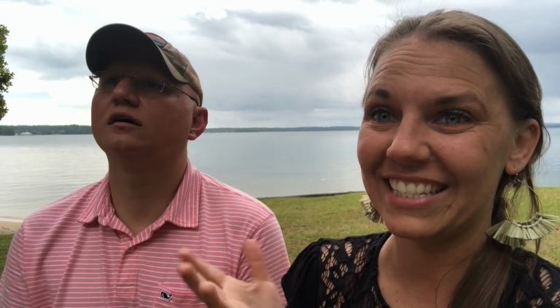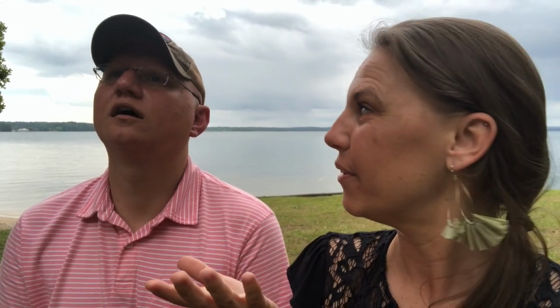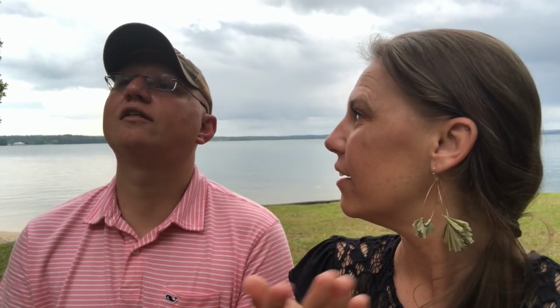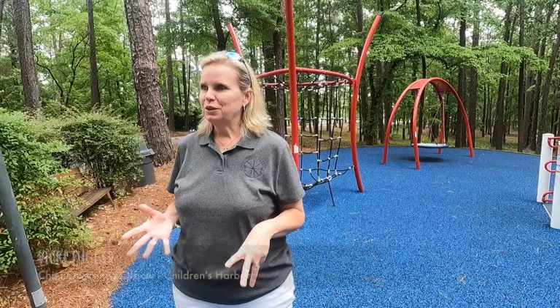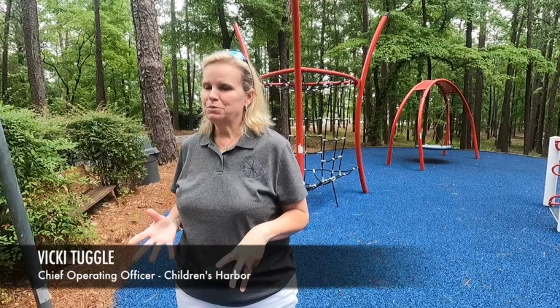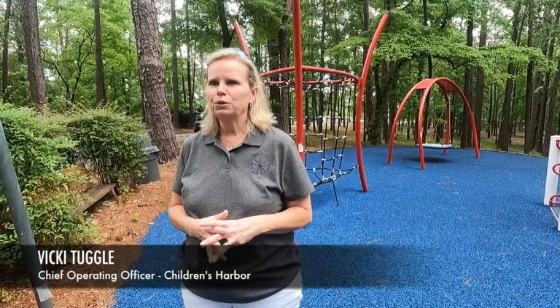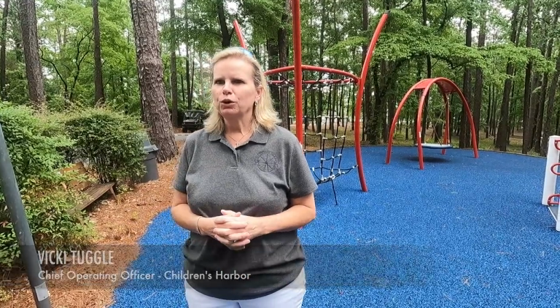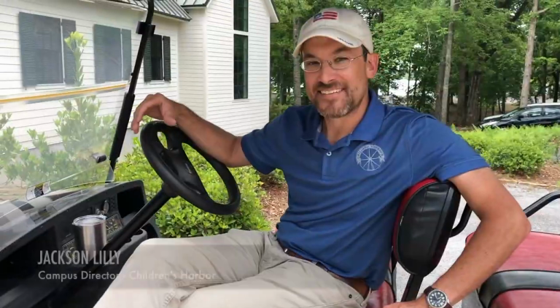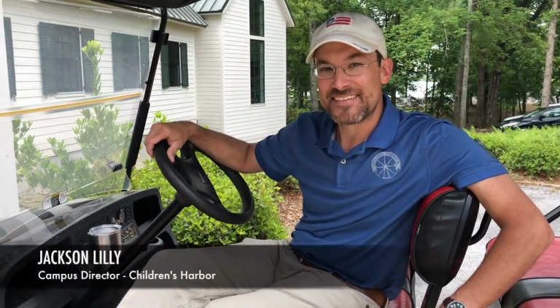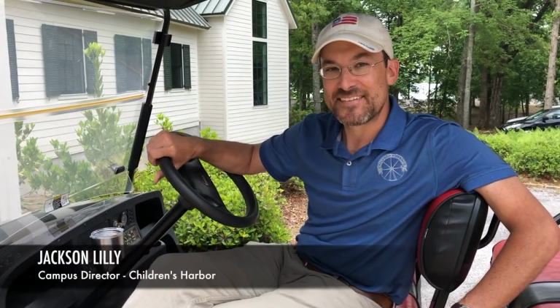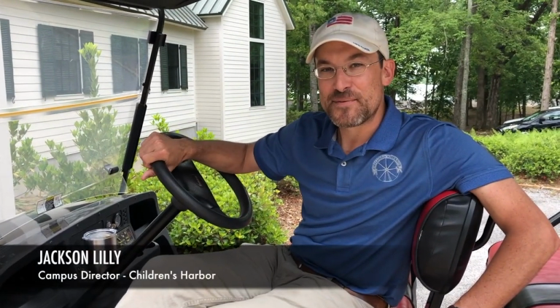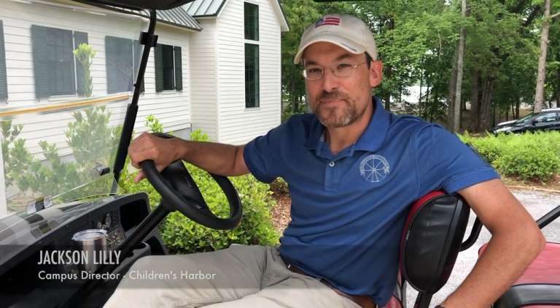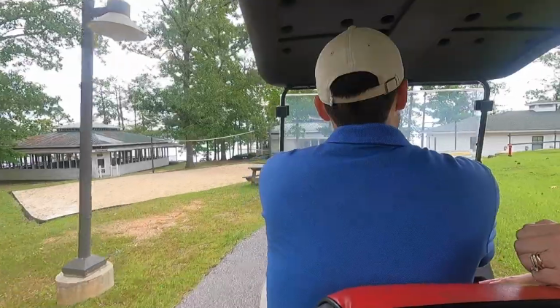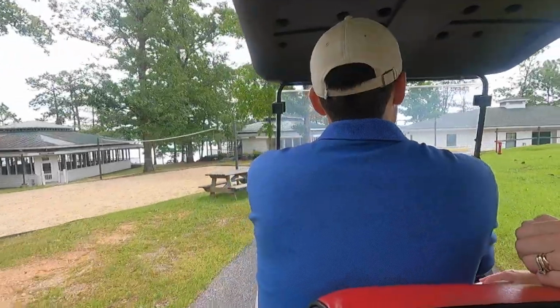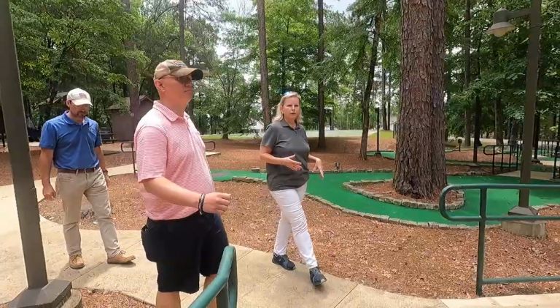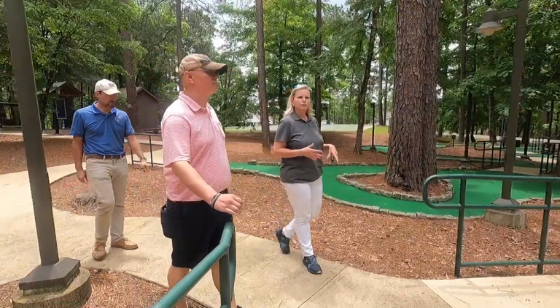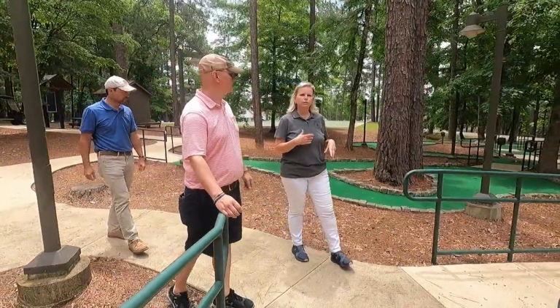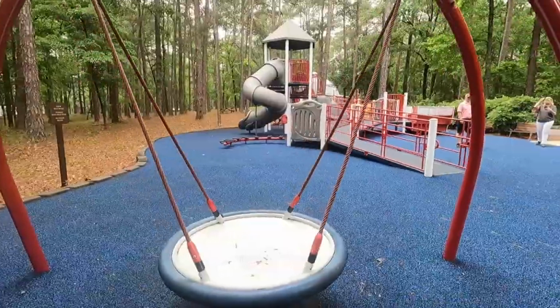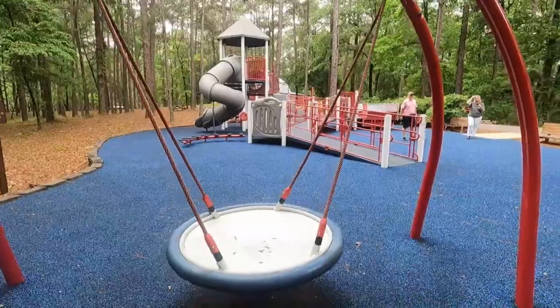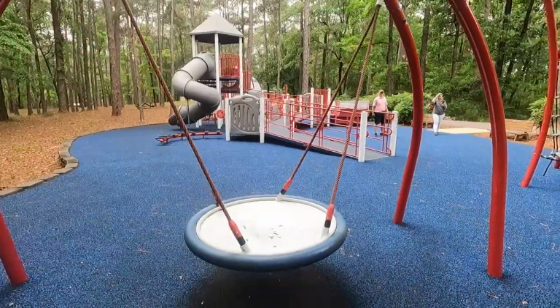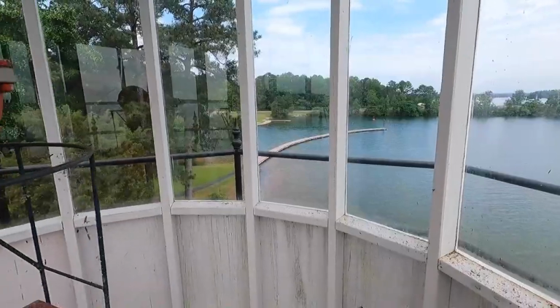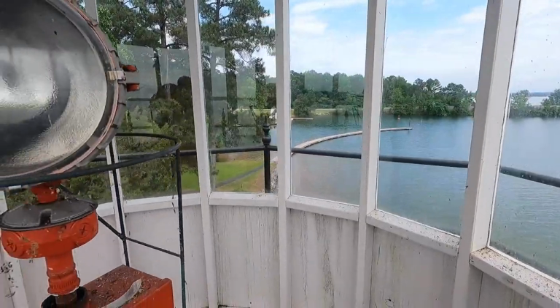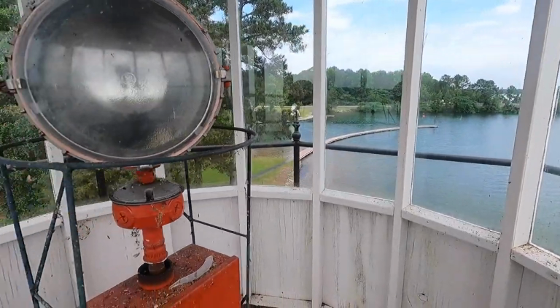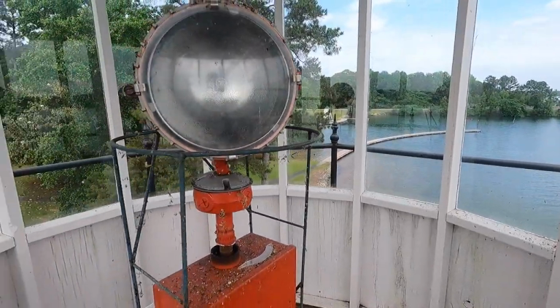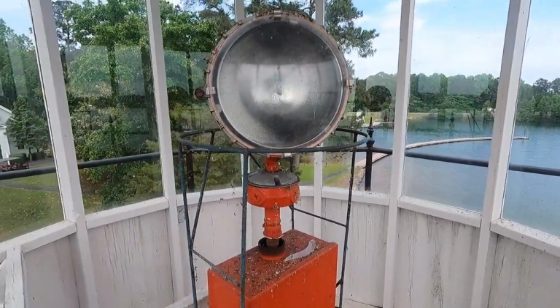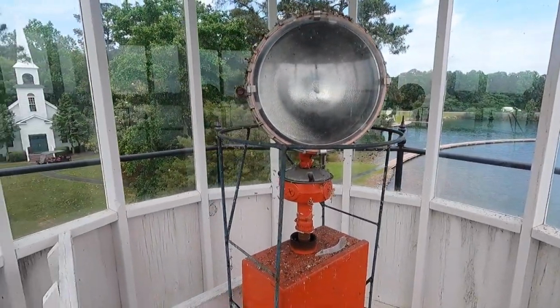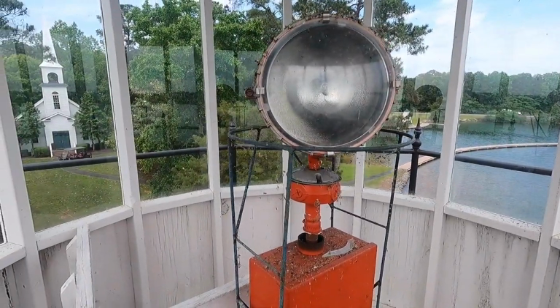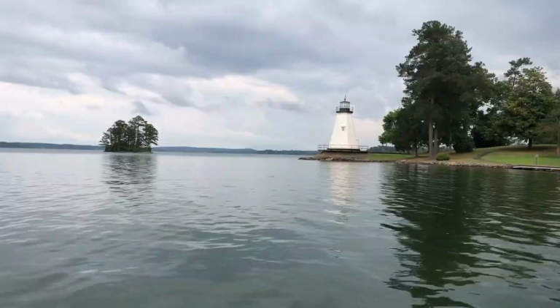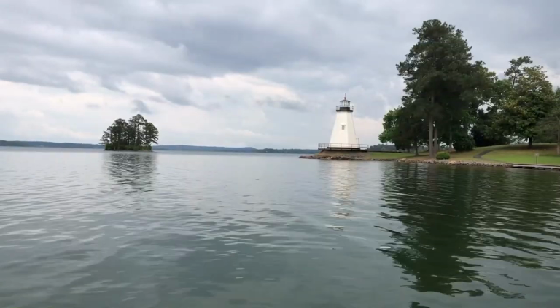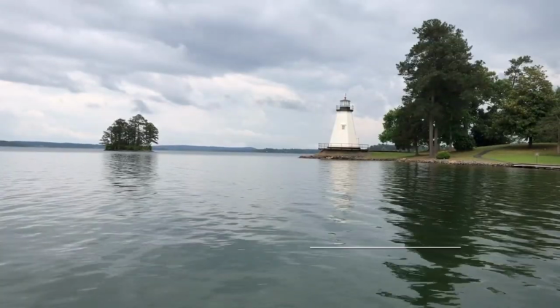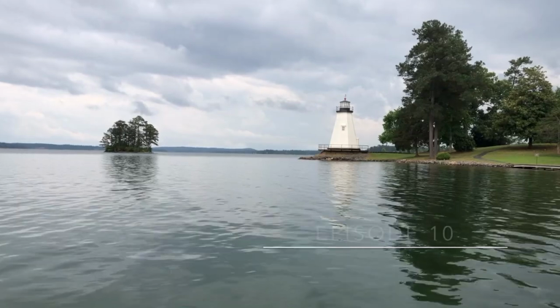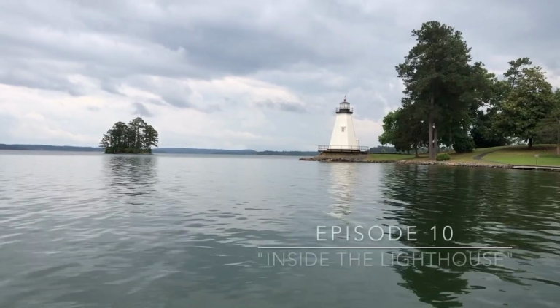Stephen and I met up with COO Vicki Tuggle and Campus Director Jackson Lilly for a full tour of Children's Harbor. Today, we go where very few have ever been before — the top of the lighthouse.